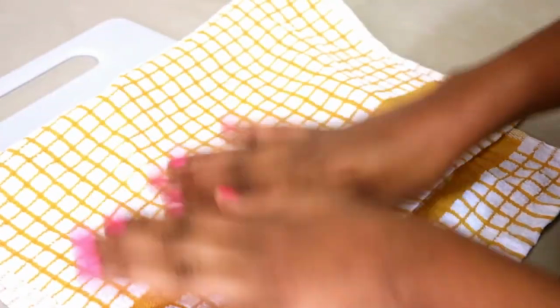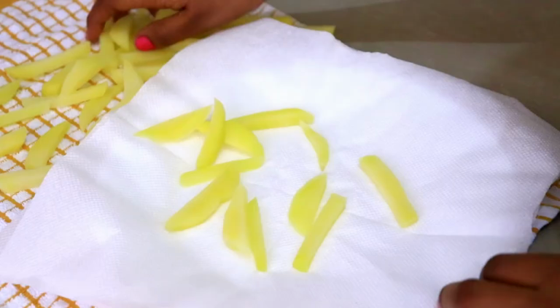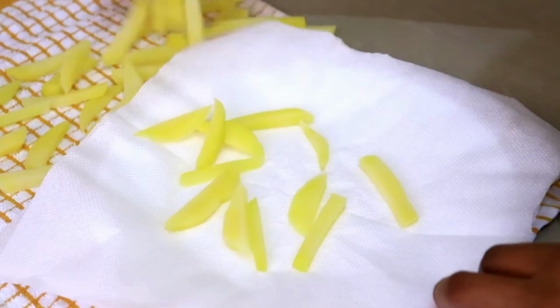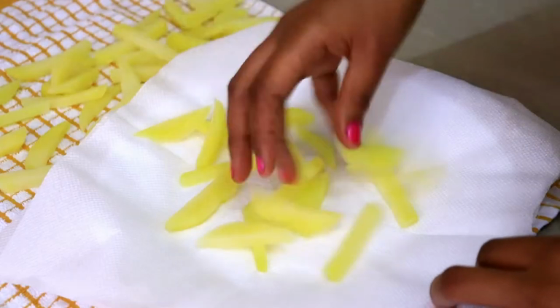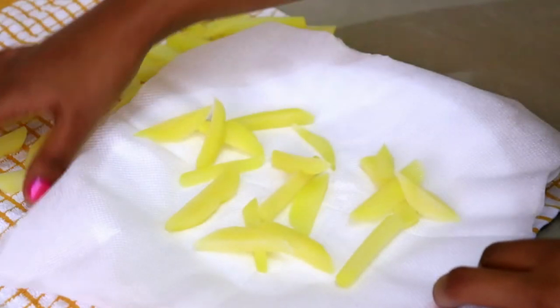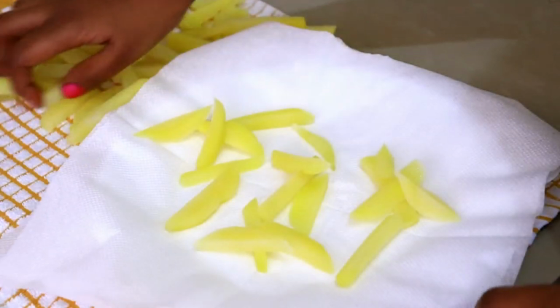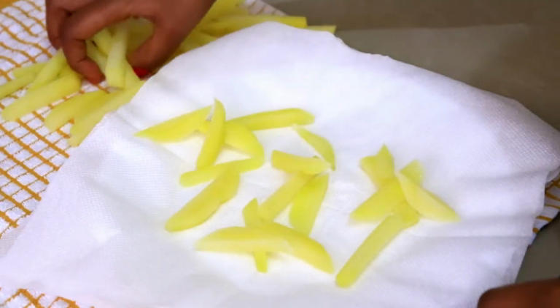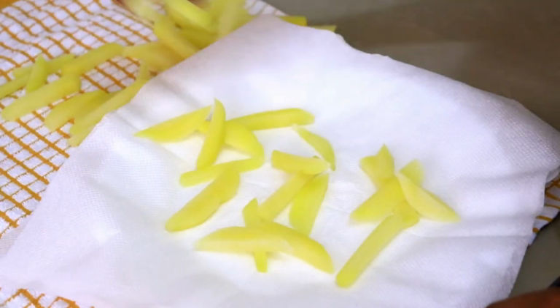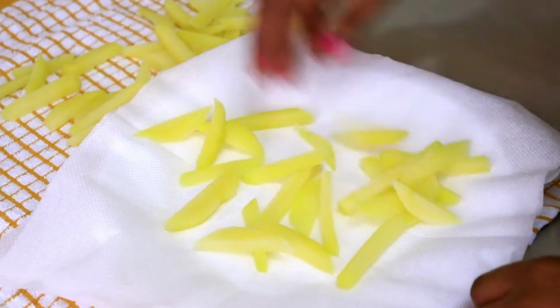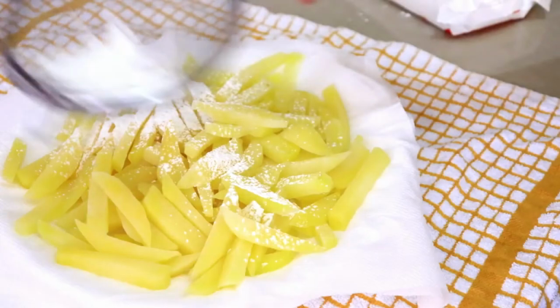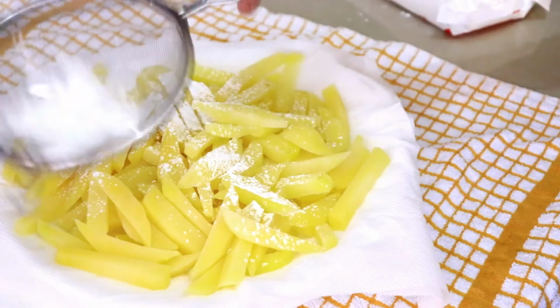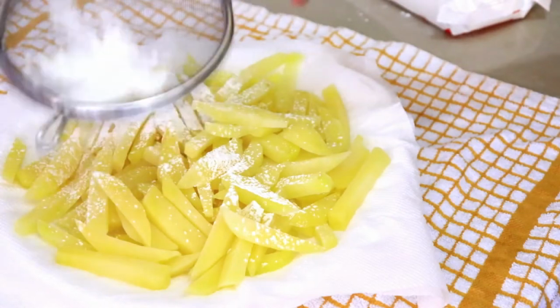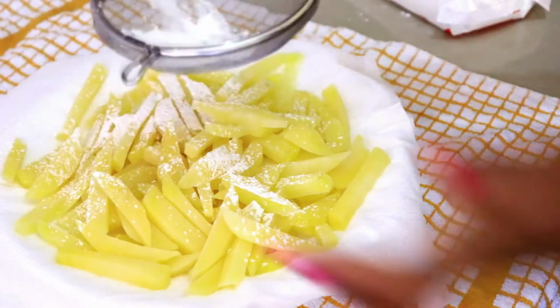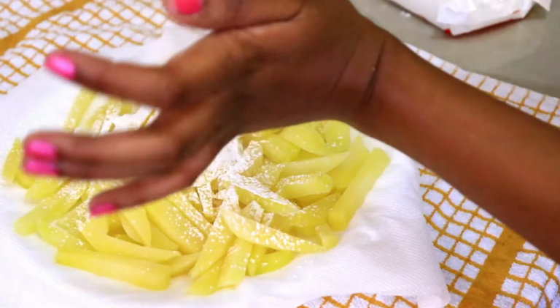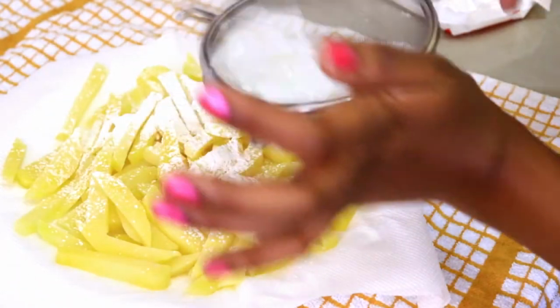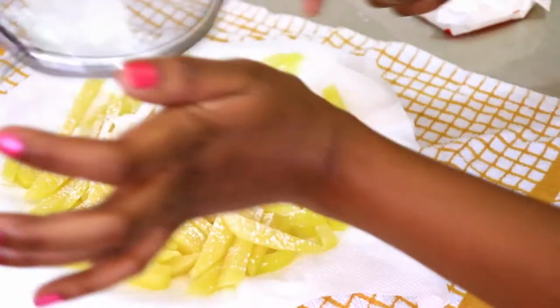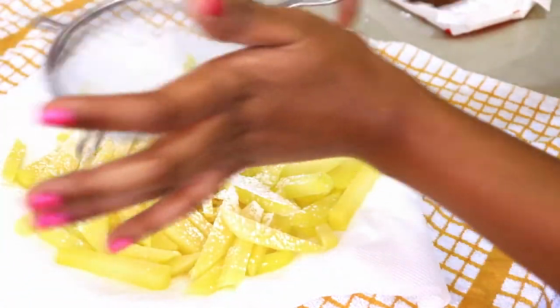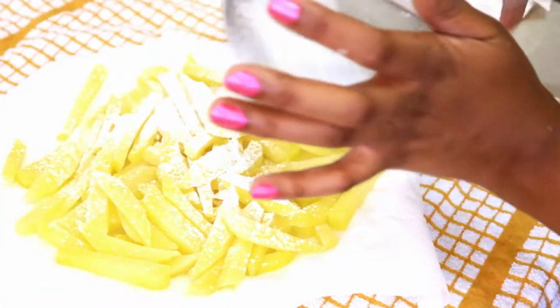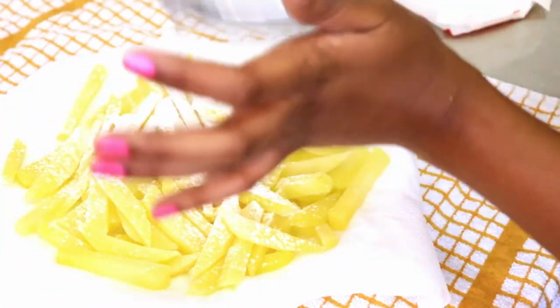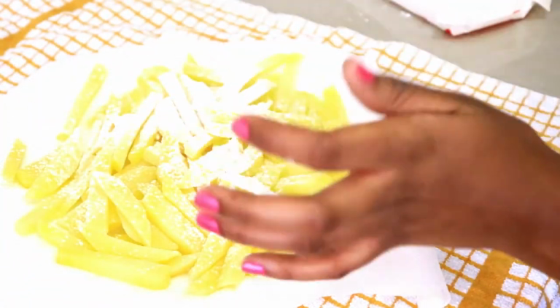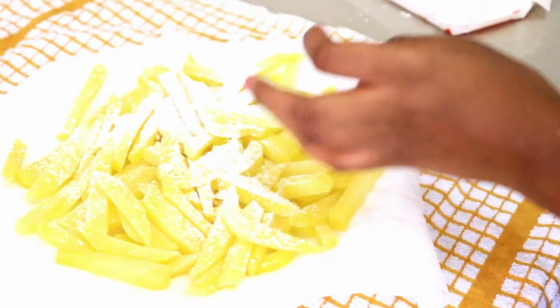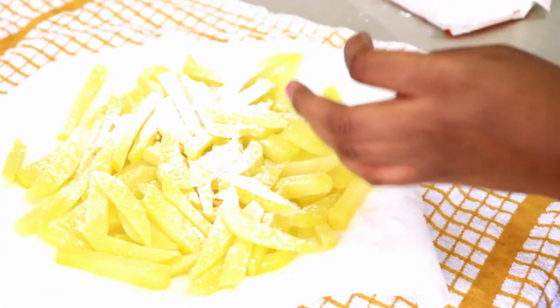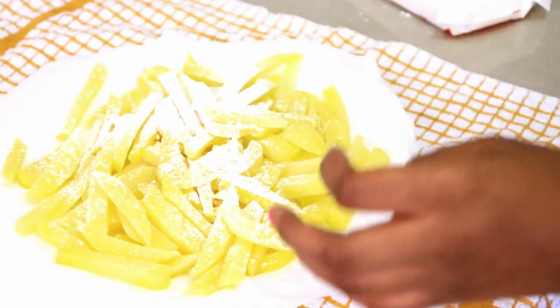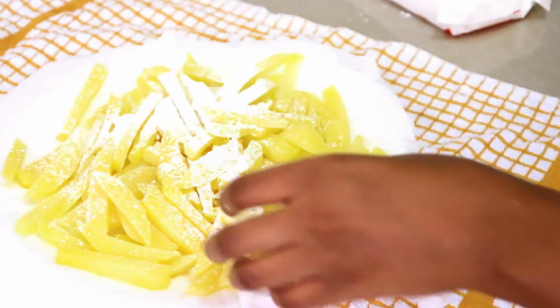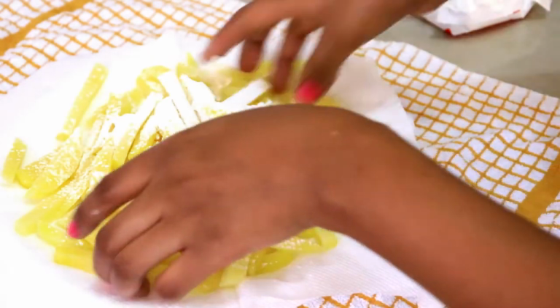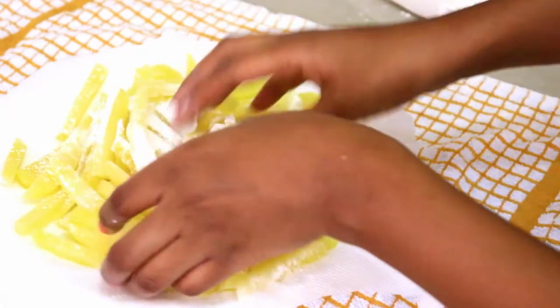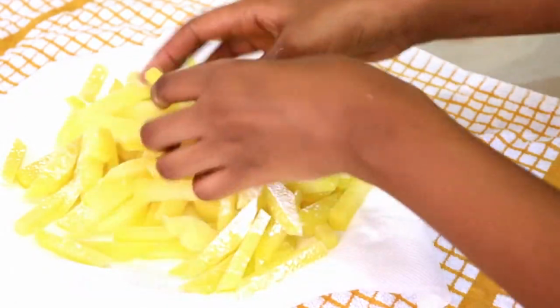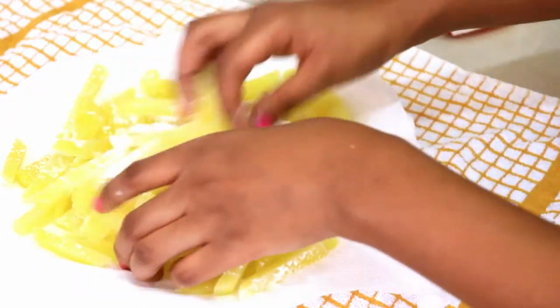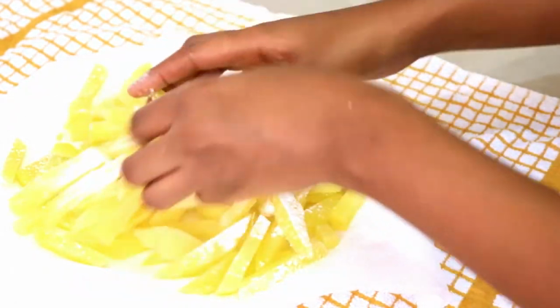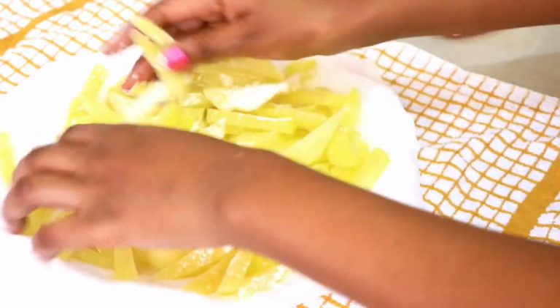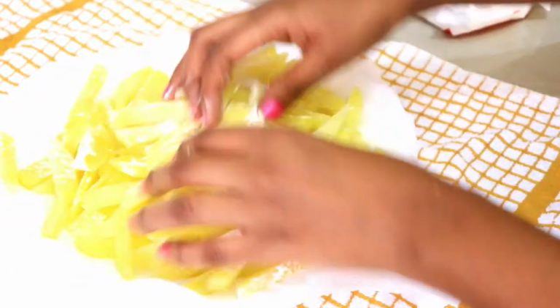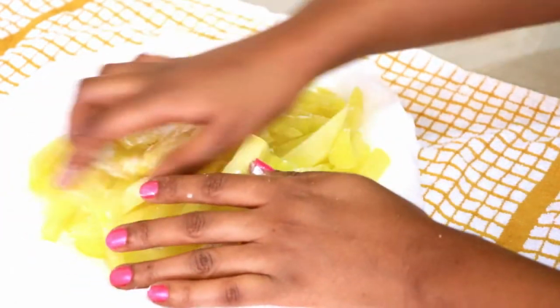Dry them completely. After this I'm going to add two tablespoons of cornstarch, which will really help them become very crispy. Now mix them well.